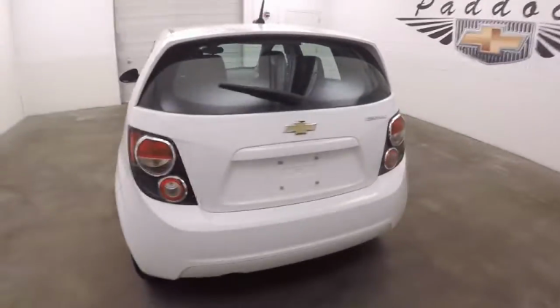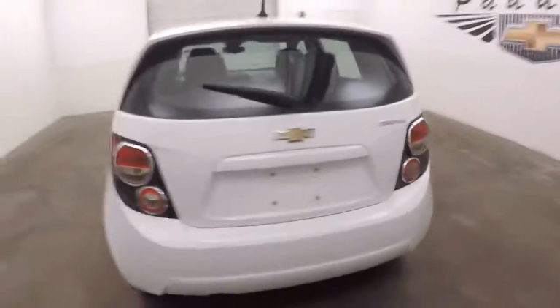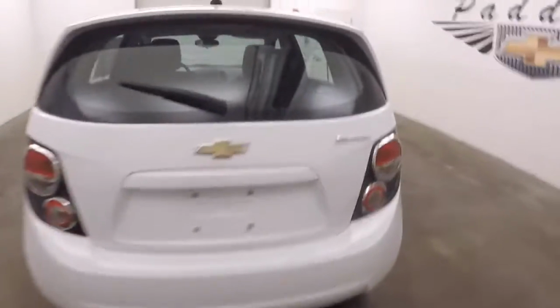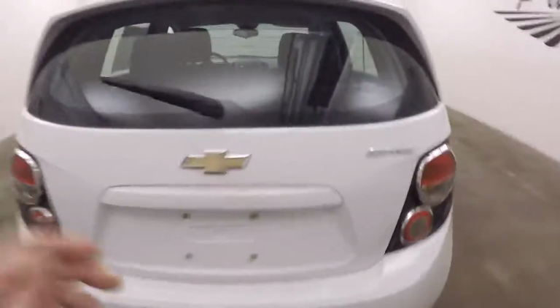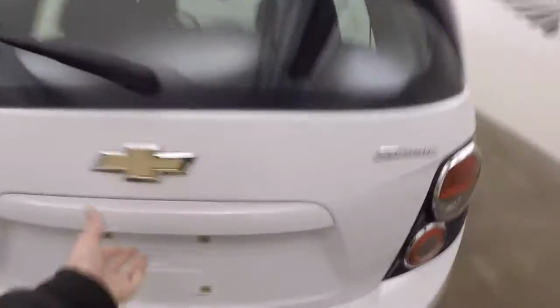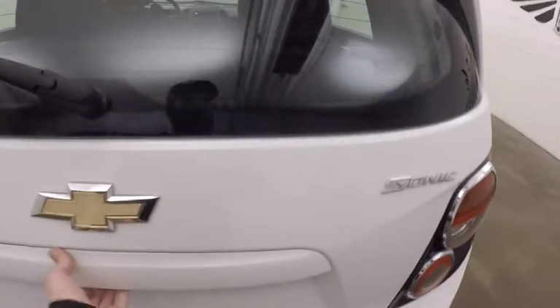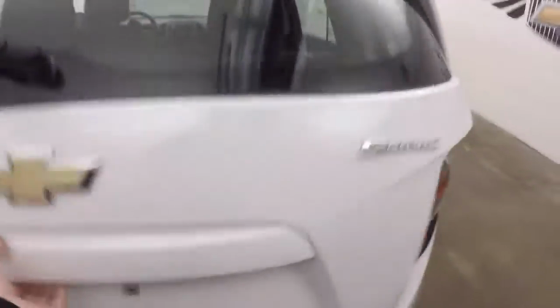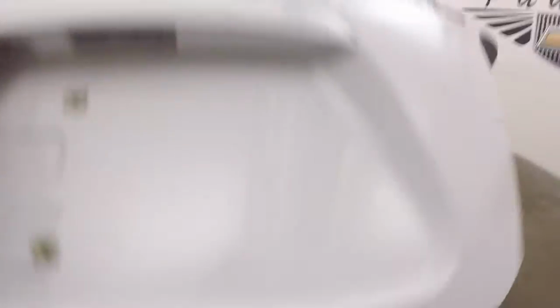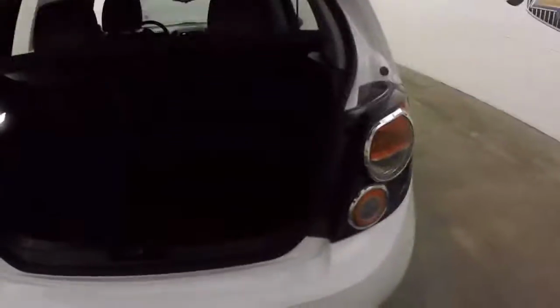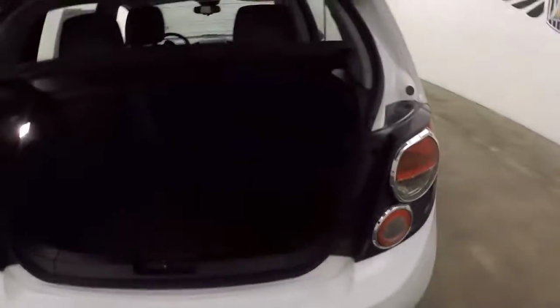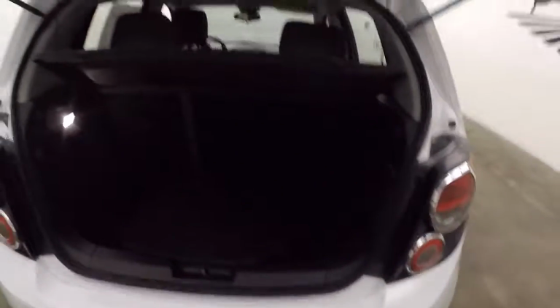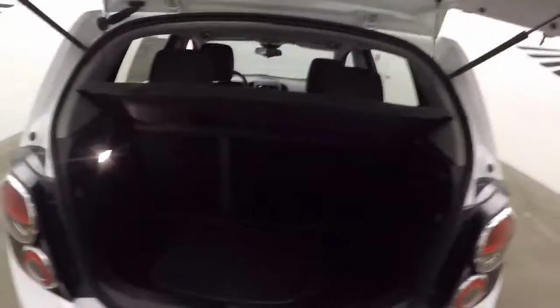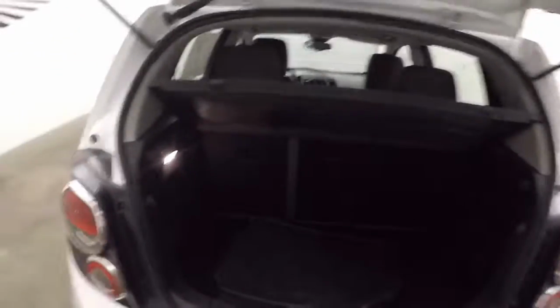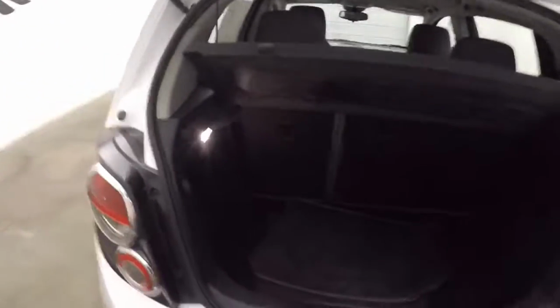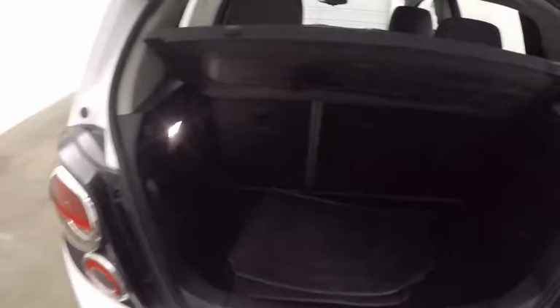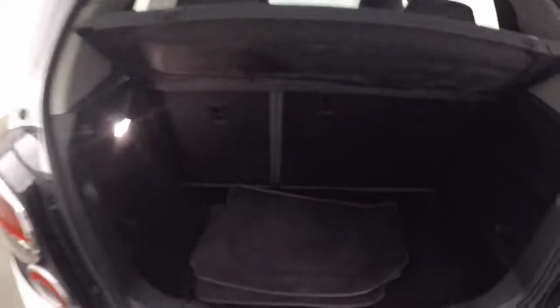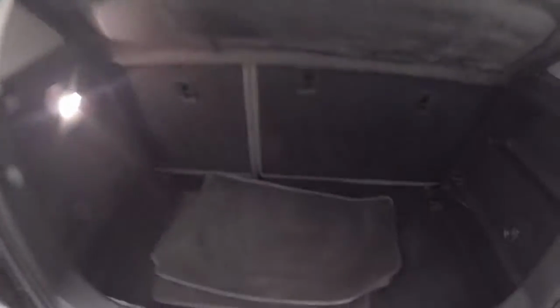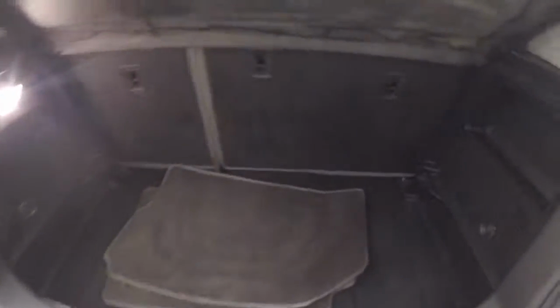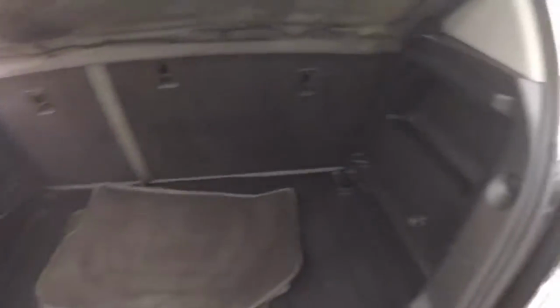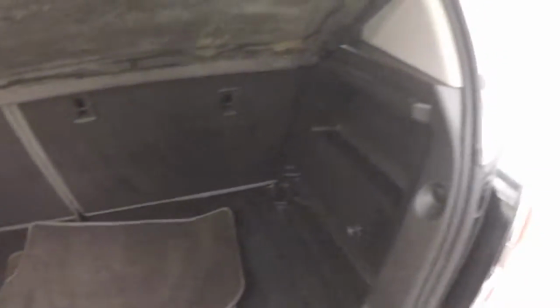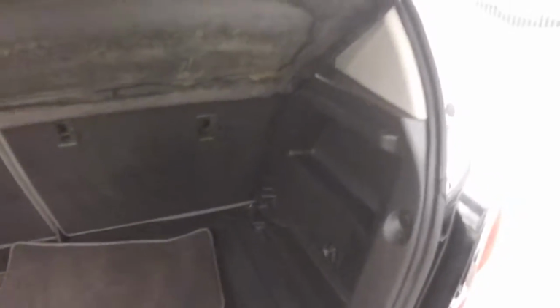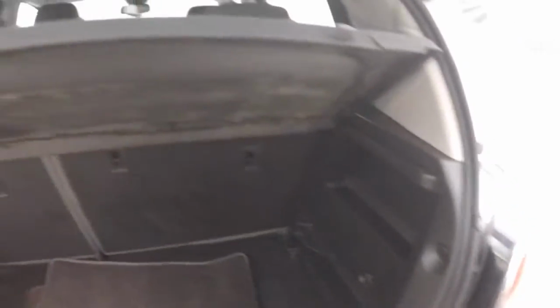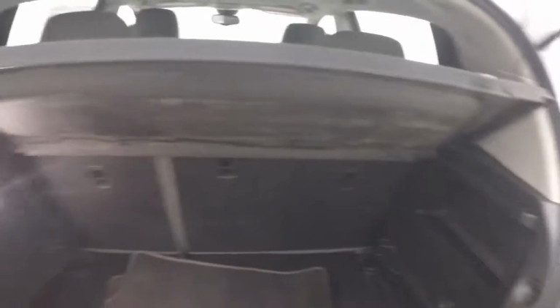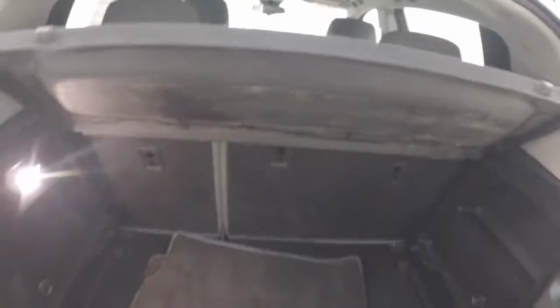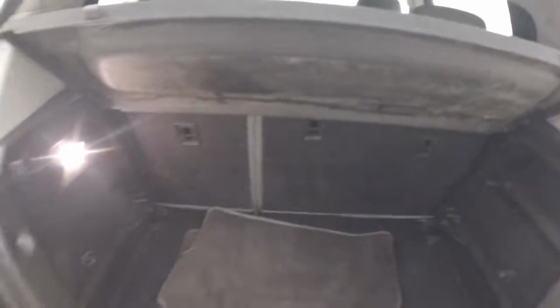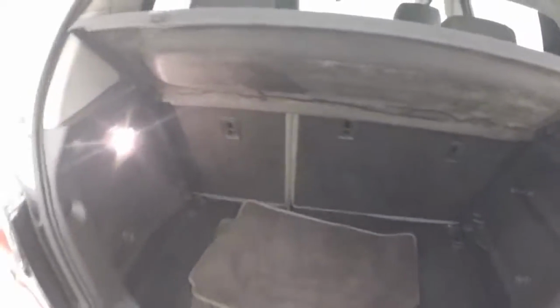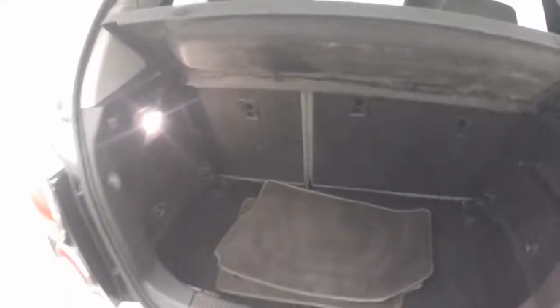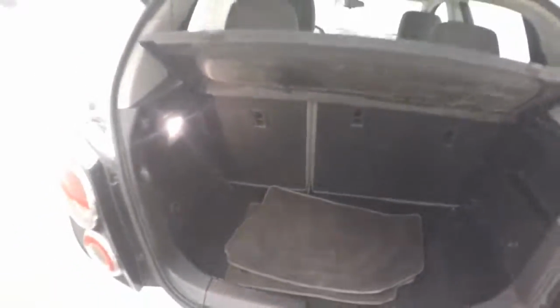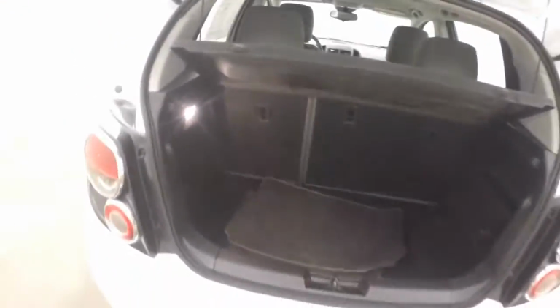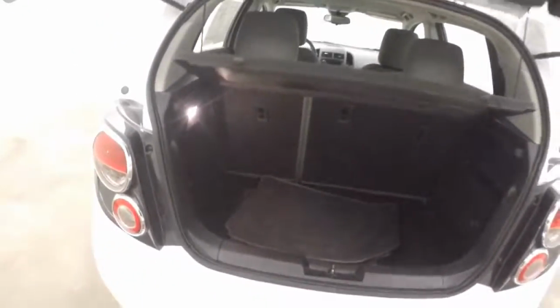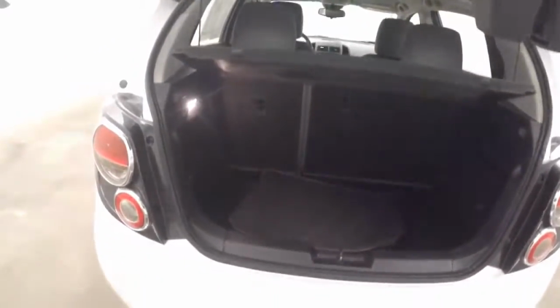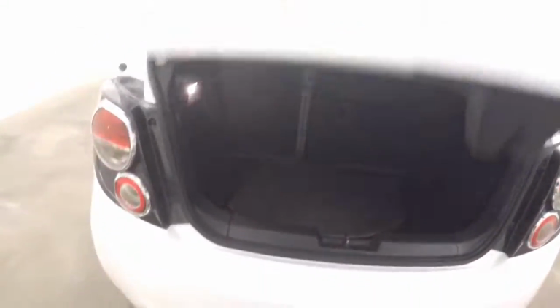Walk around in the back, check out inside. Maybe a small car, but it still has very good cargo capacity. And you can fold the back seats down to more than double what it can hold.